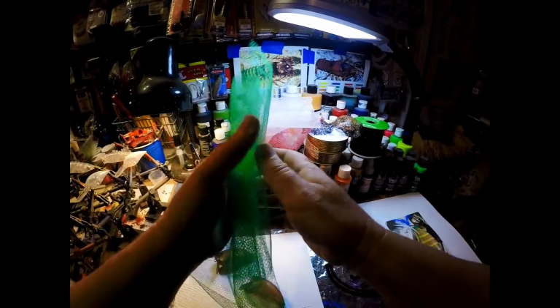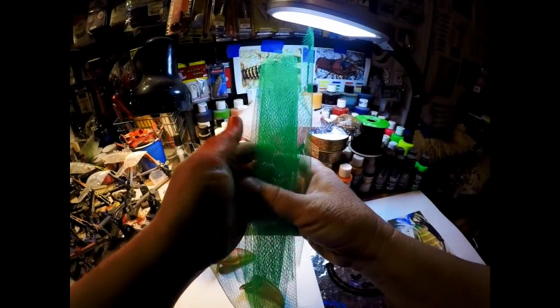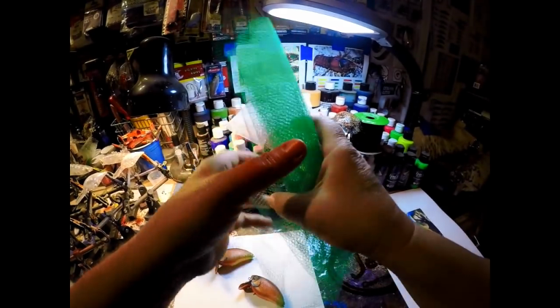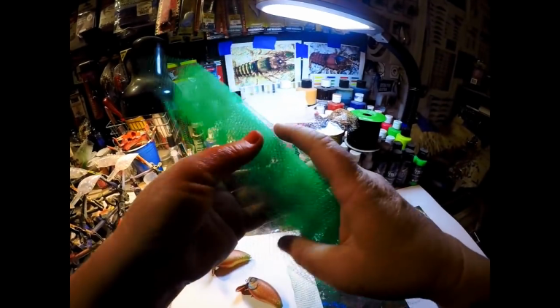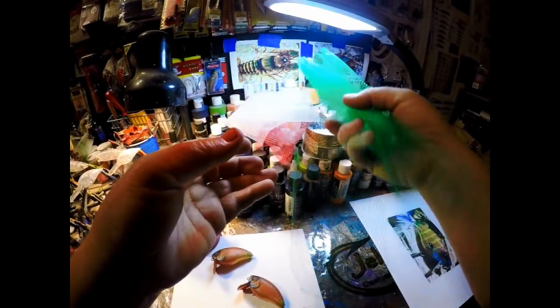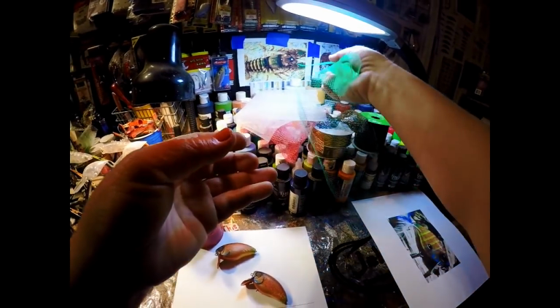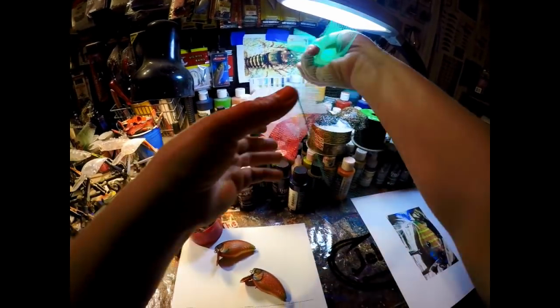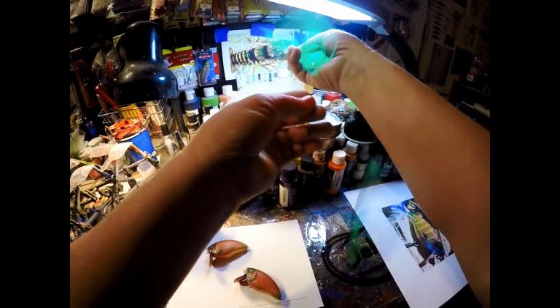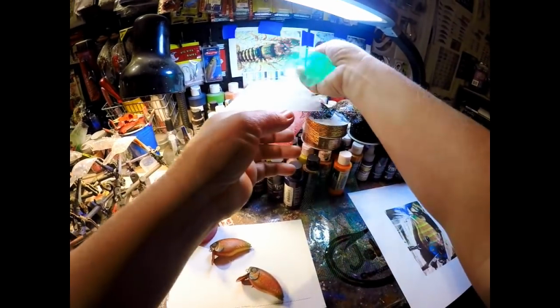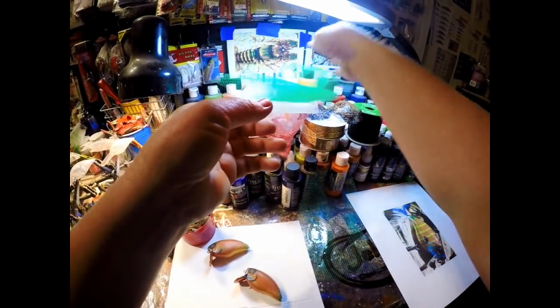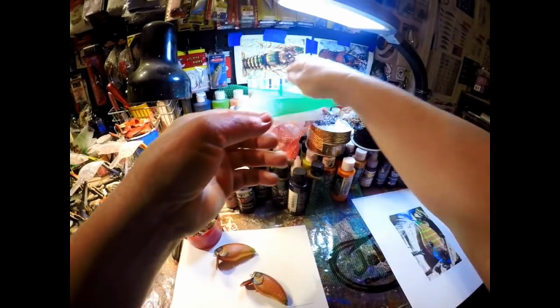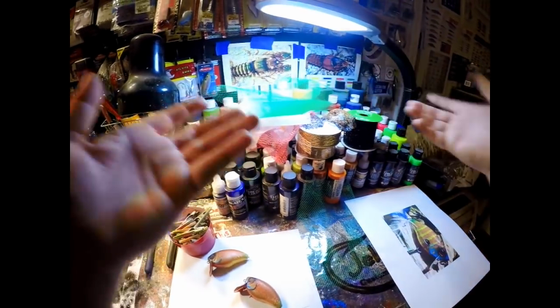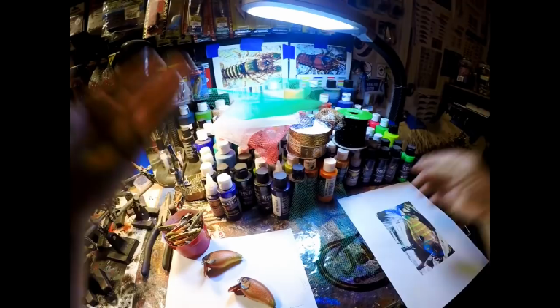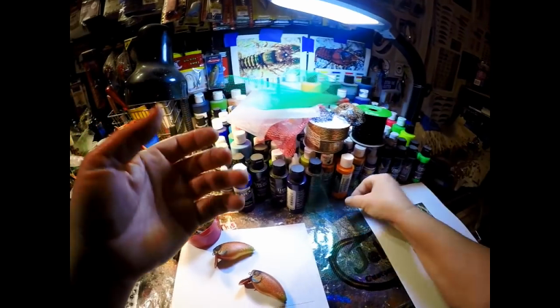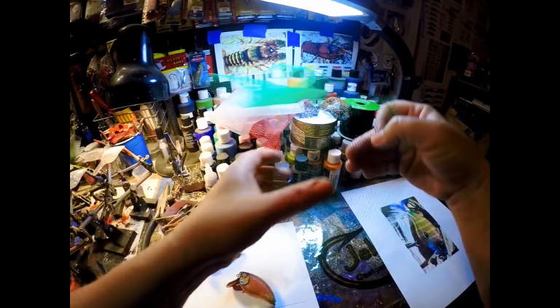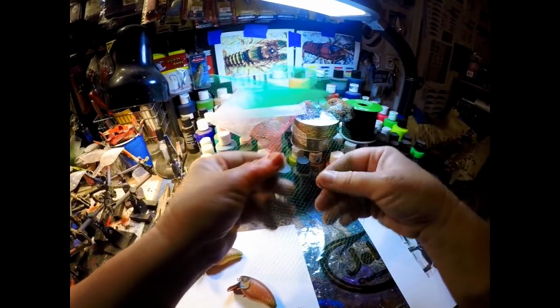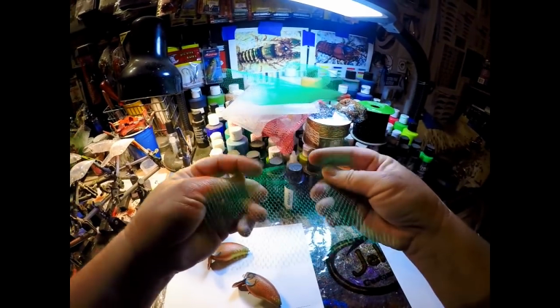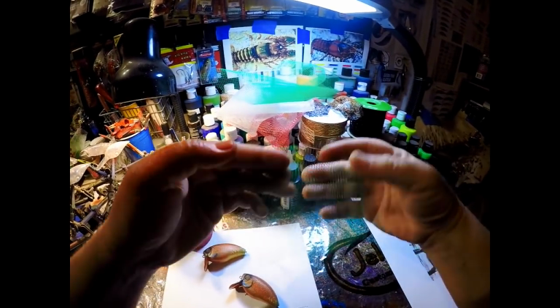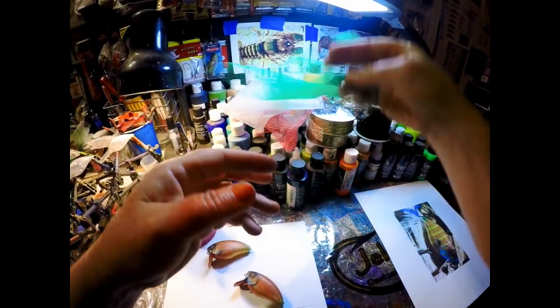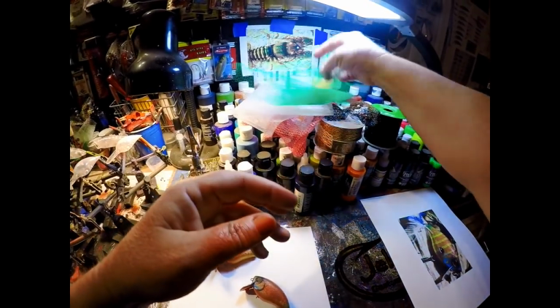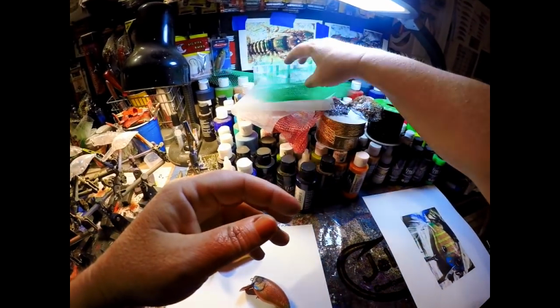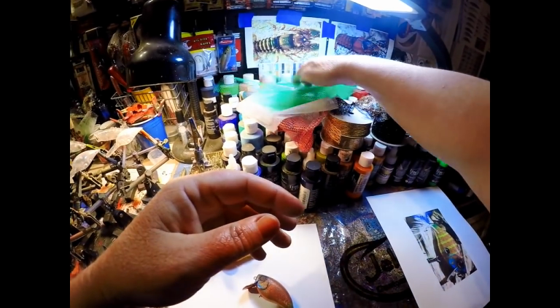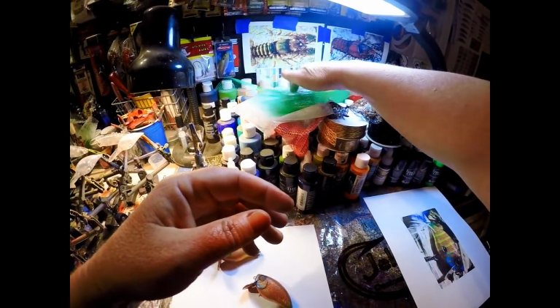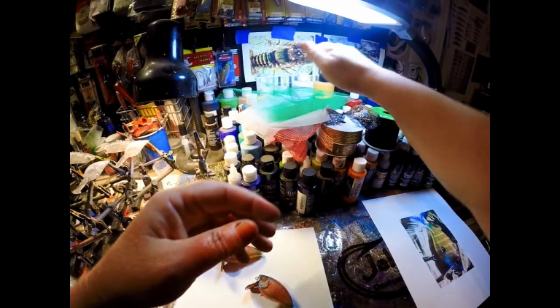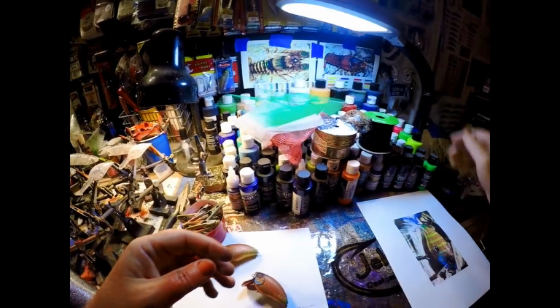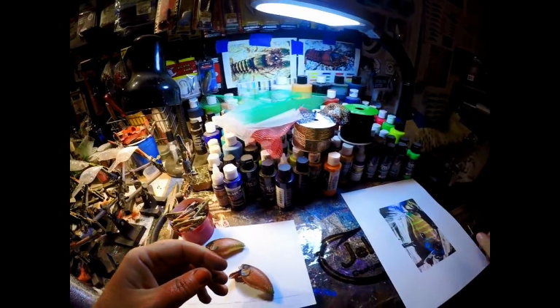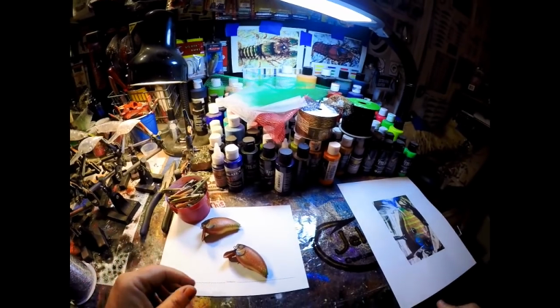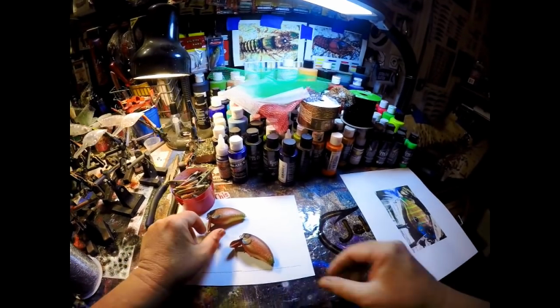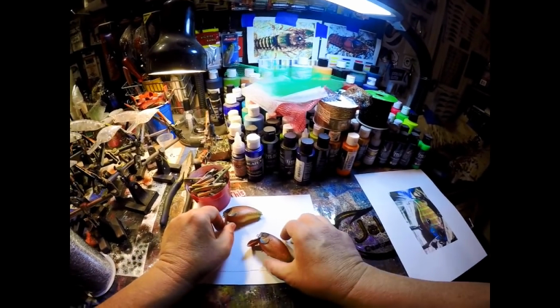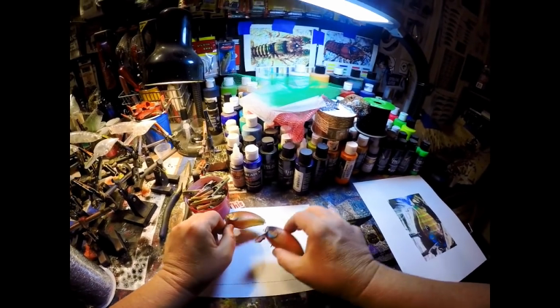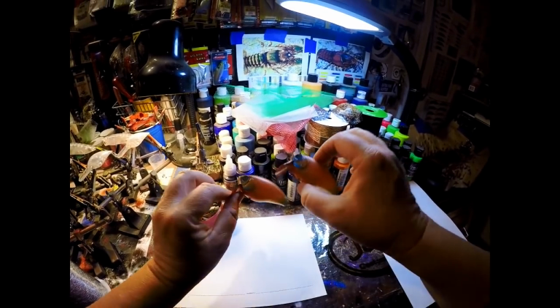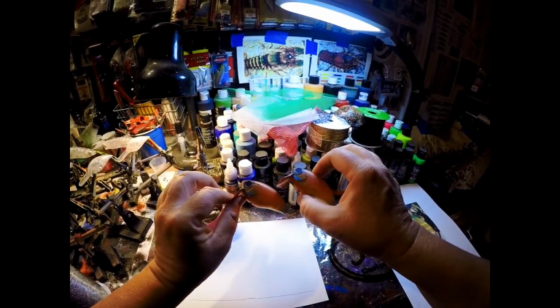When you see my hot tuna pattern, this is the kind of stuff I'm using. I've even heard you can use dryer sheets if you can get them tight onto a bait. There's just a multitude of things — this is regular fabric netting and it makes excellent scaling. Just go to a craft section, explore, find unique stuff you can use on these baits, and you'll come up with some really kick-butt patterns.